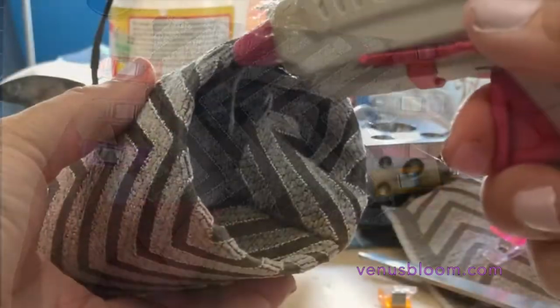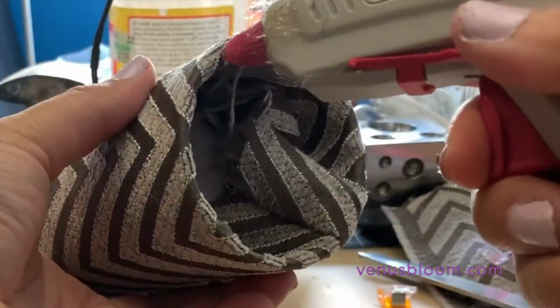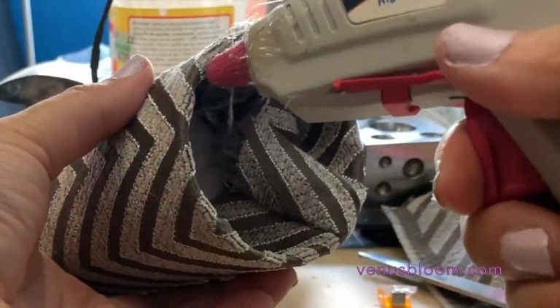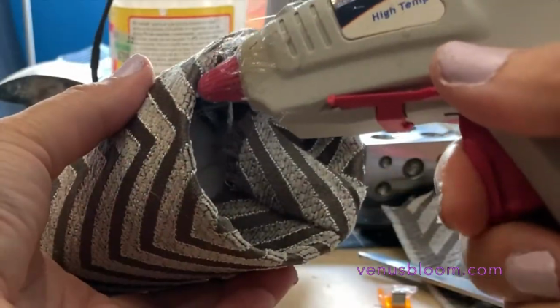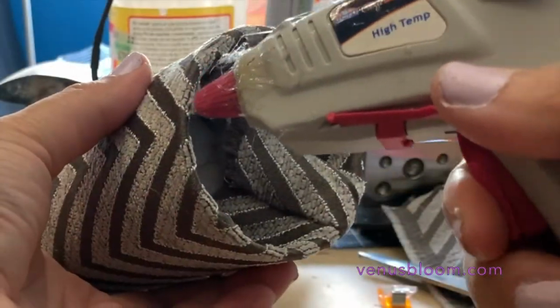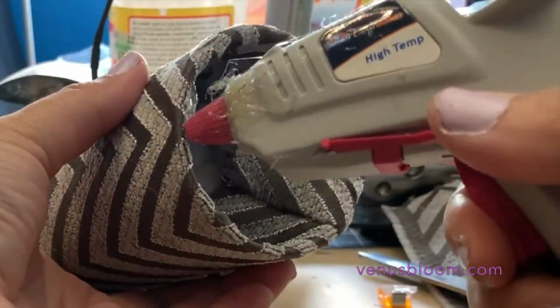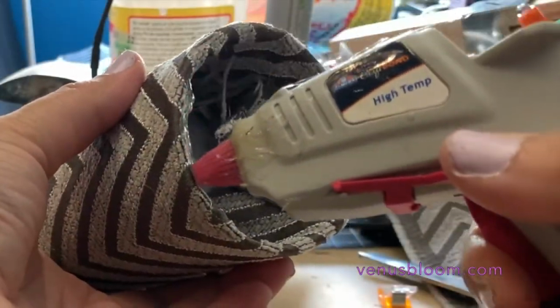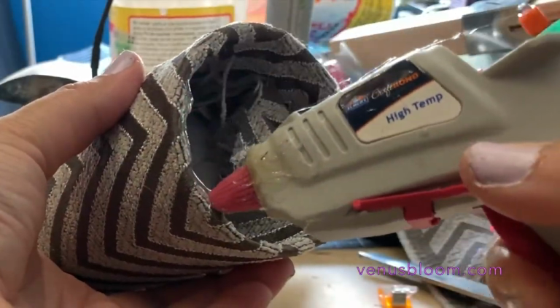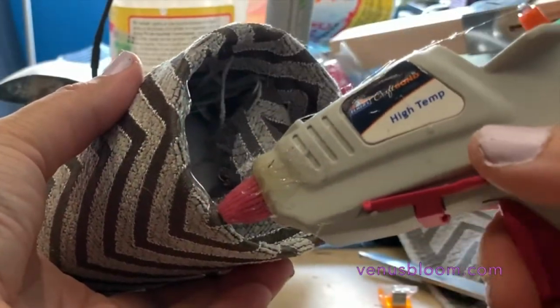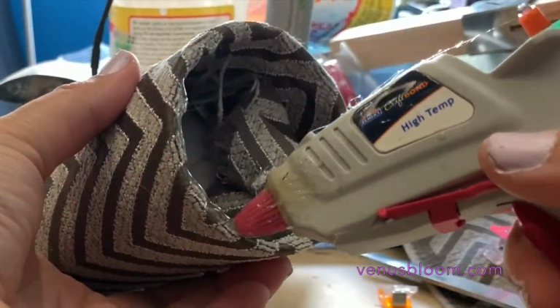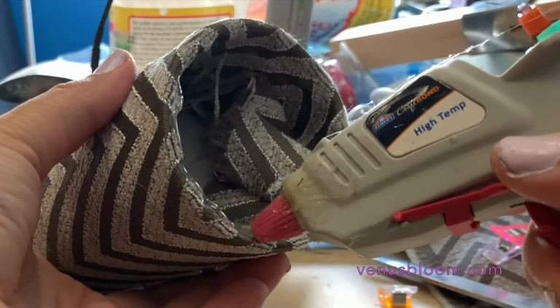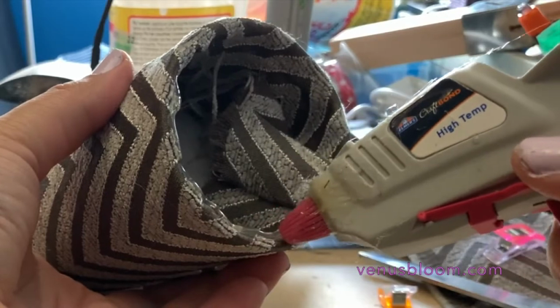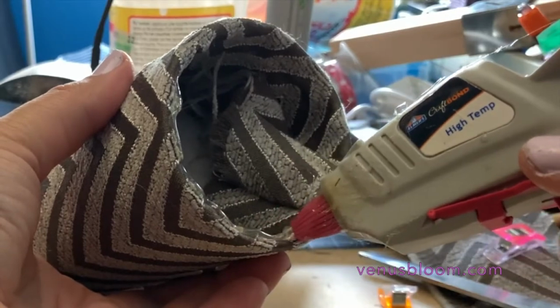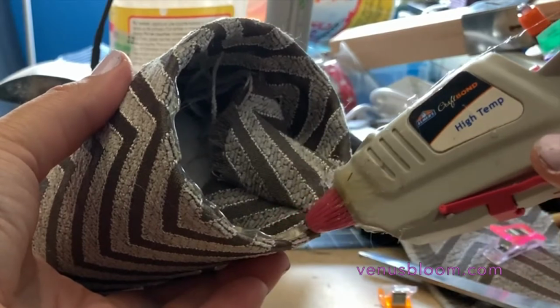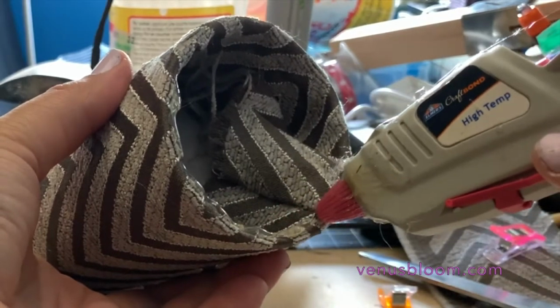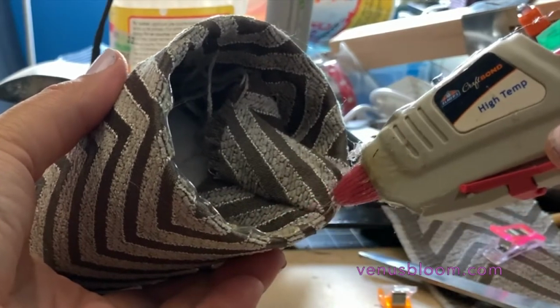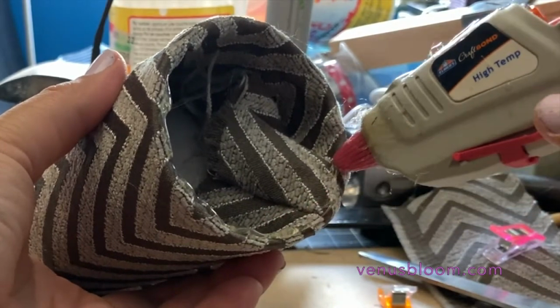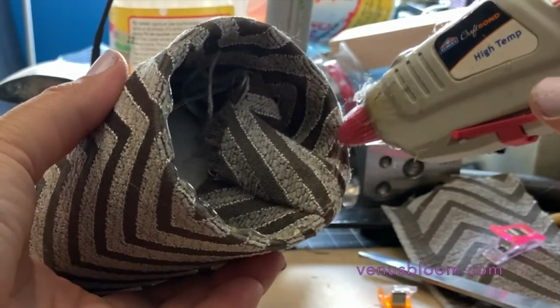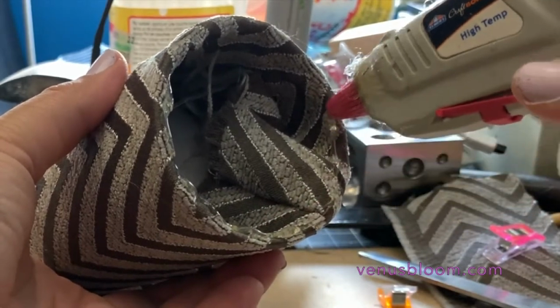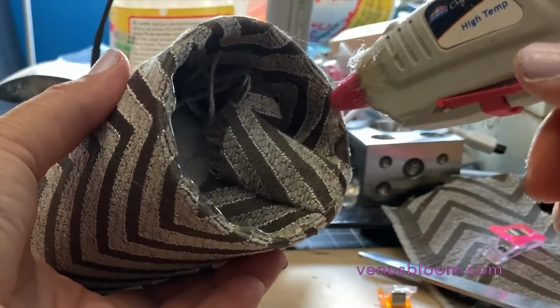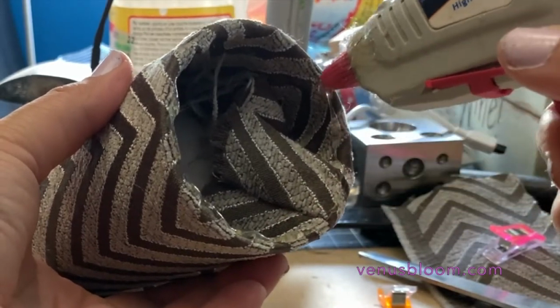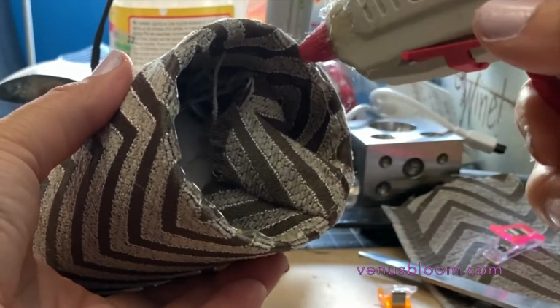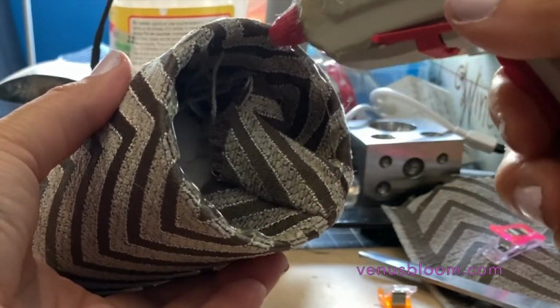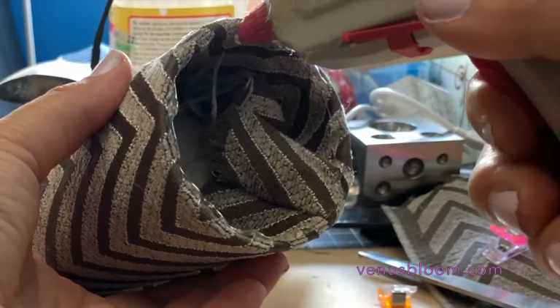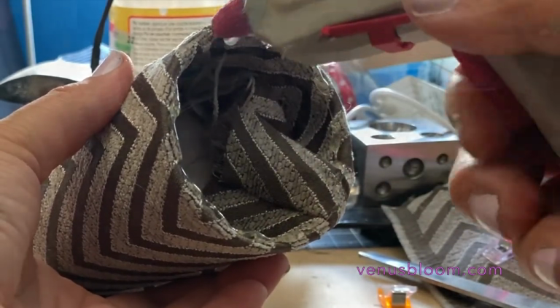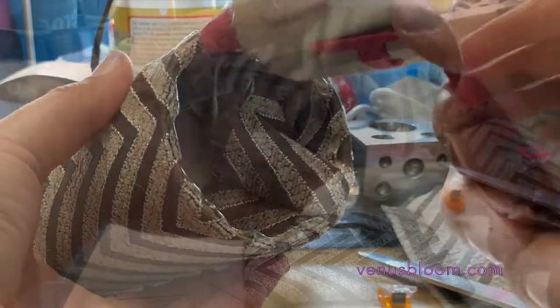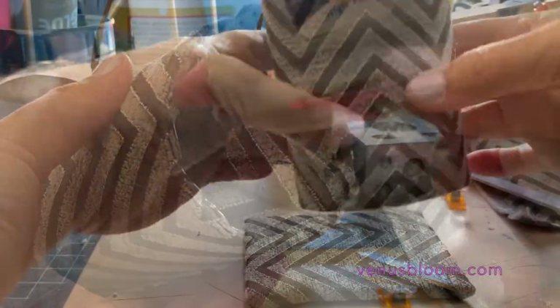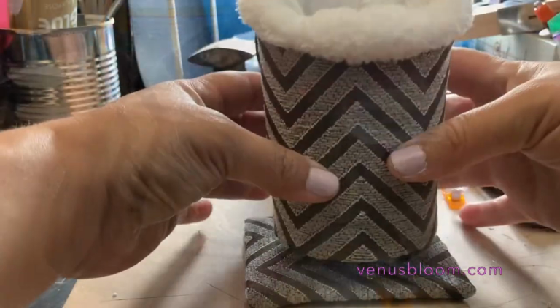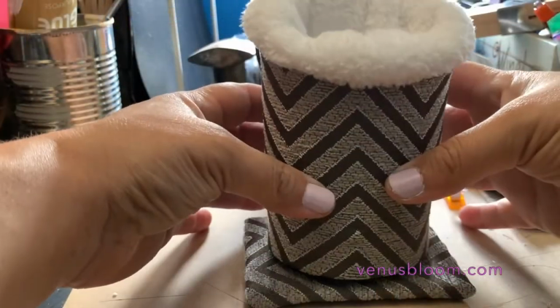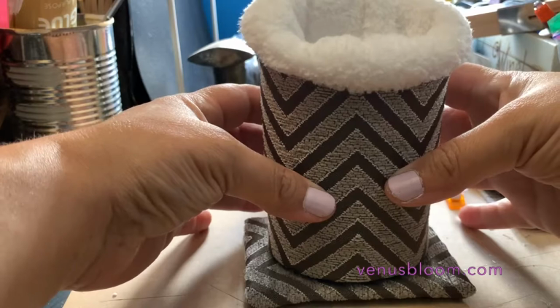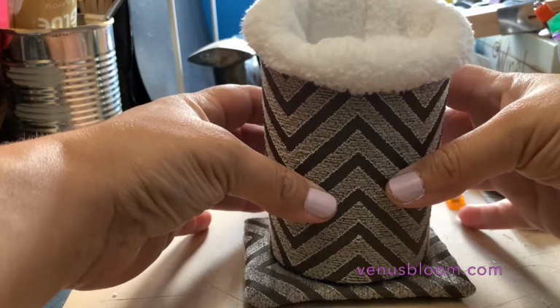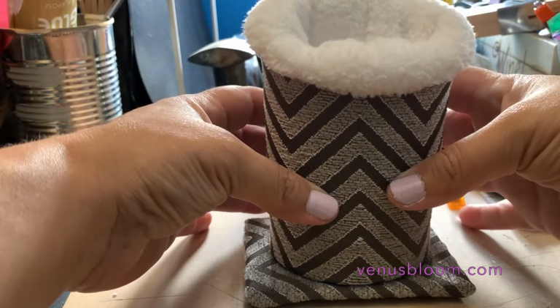Put some glue around the perimeter at the bottom of the tin can and place it in the middle of our base.